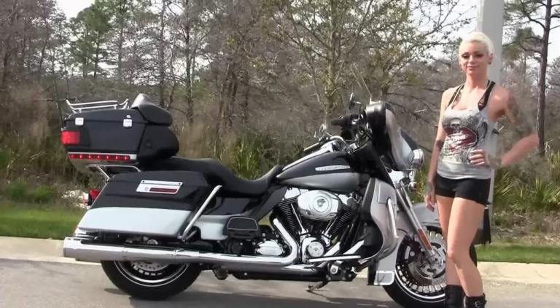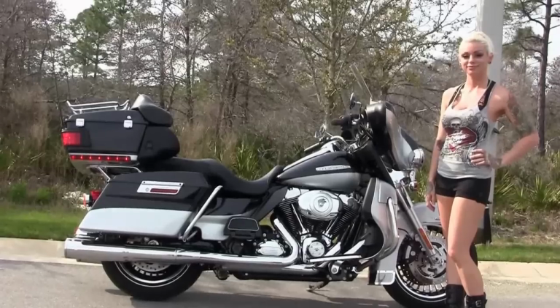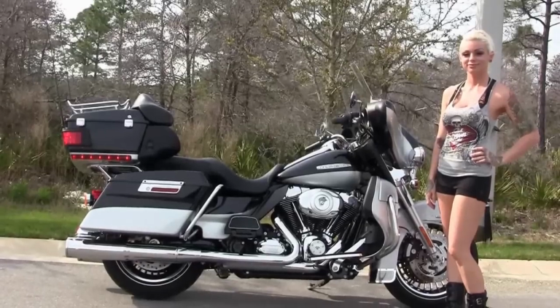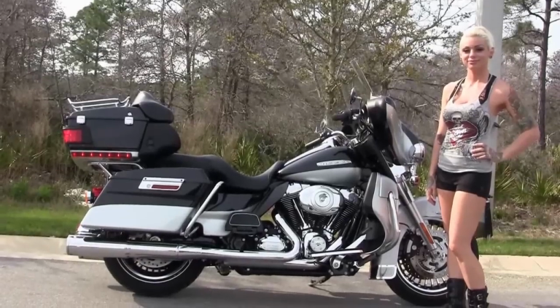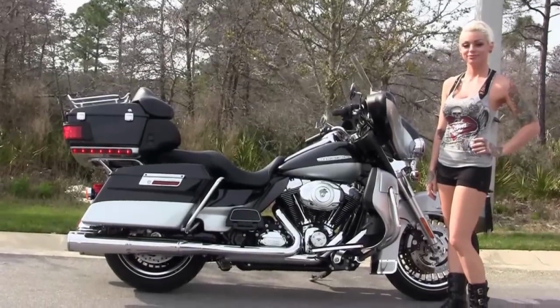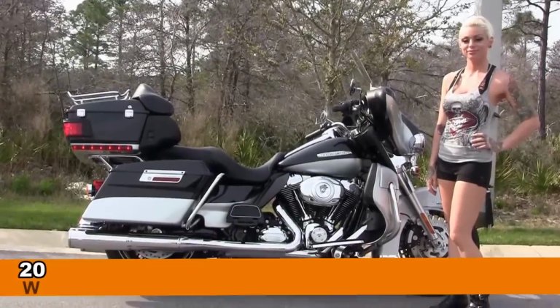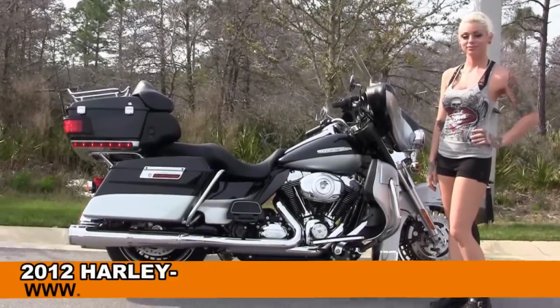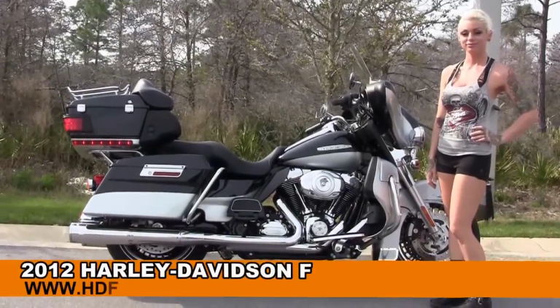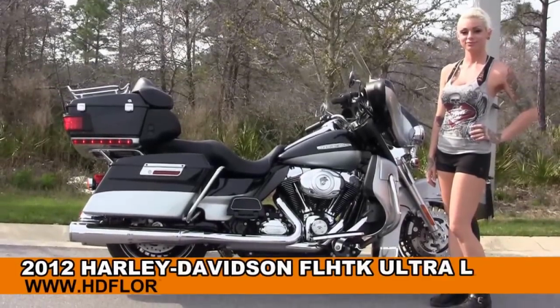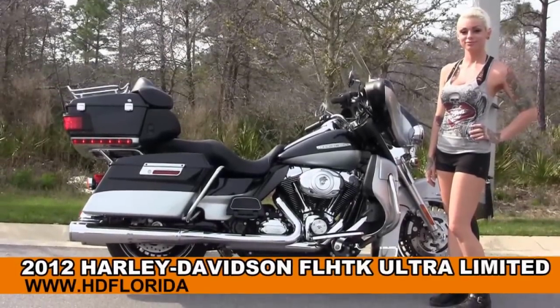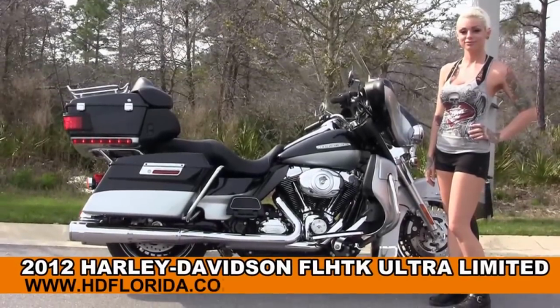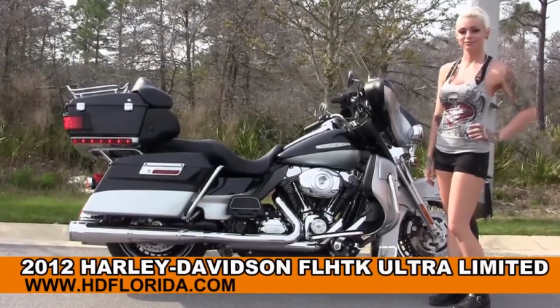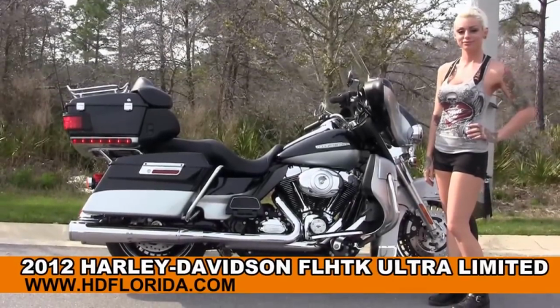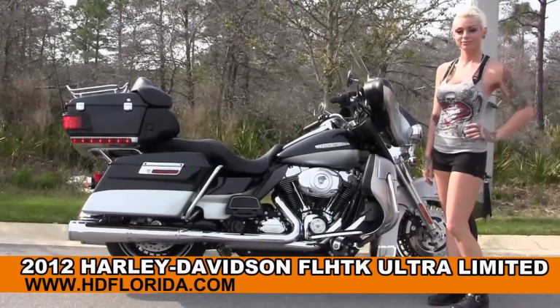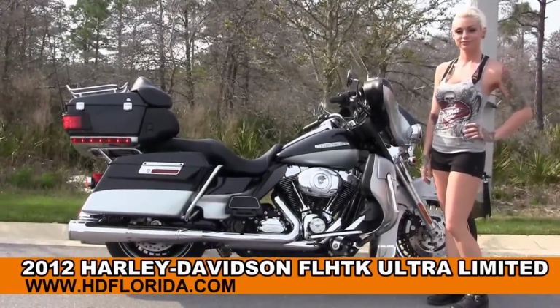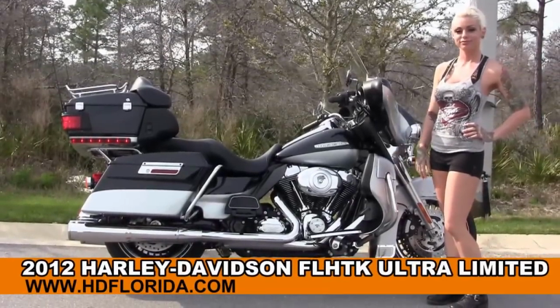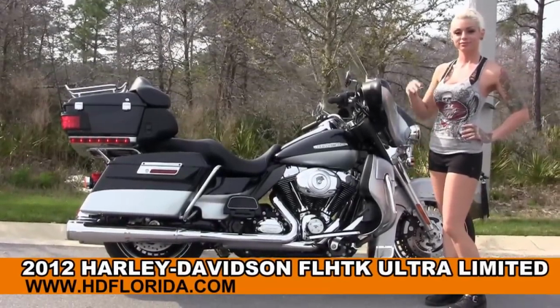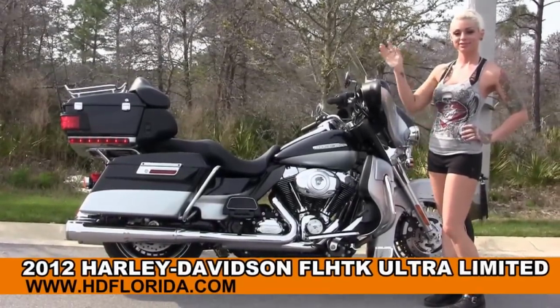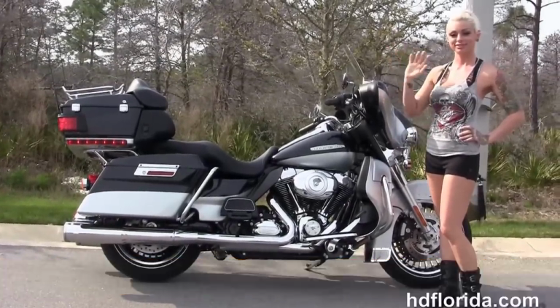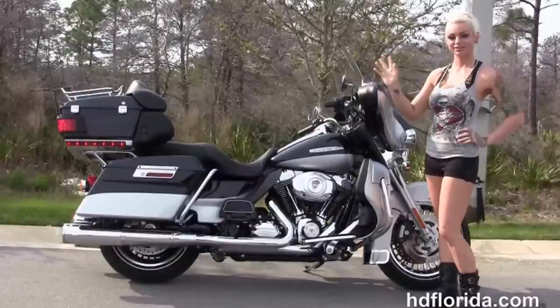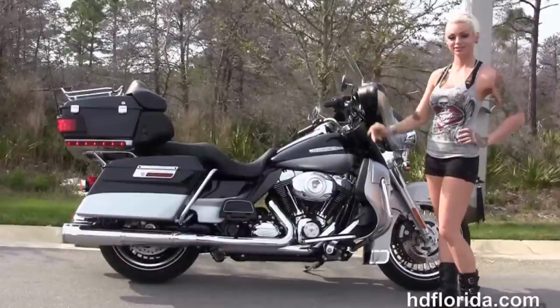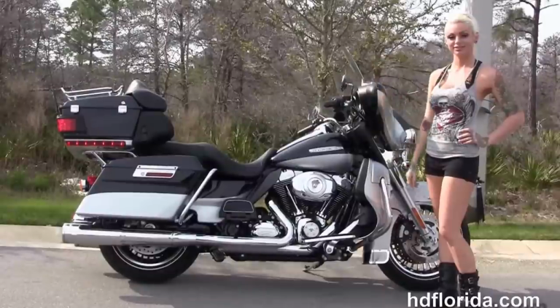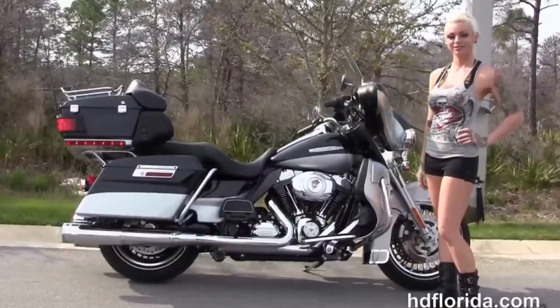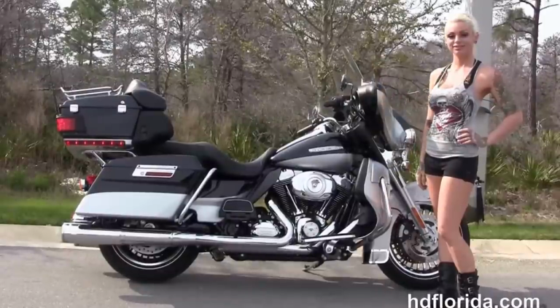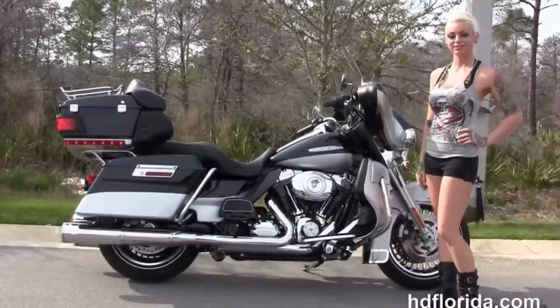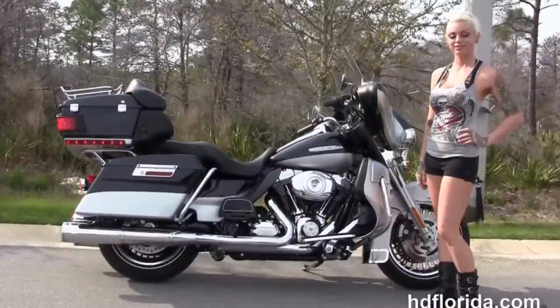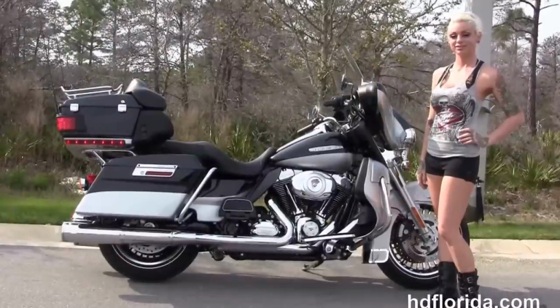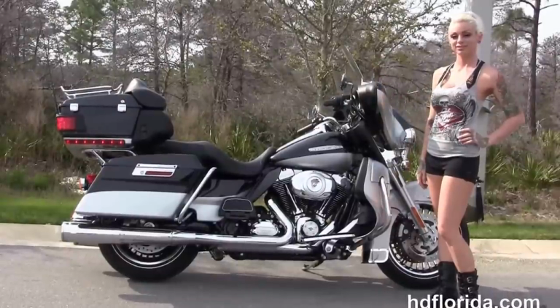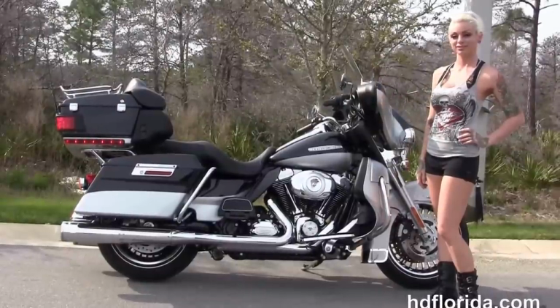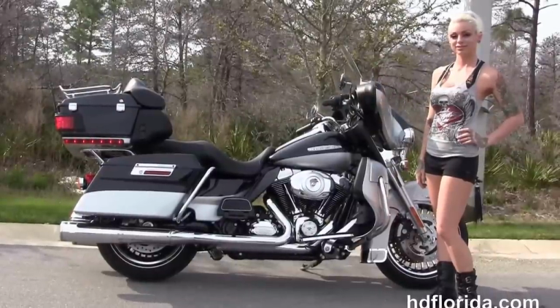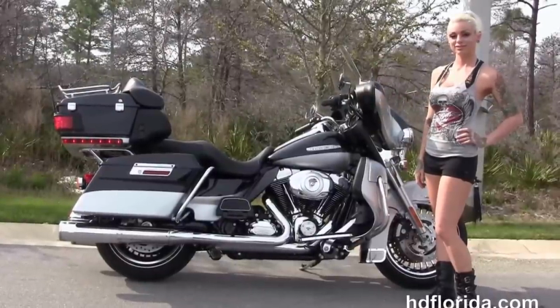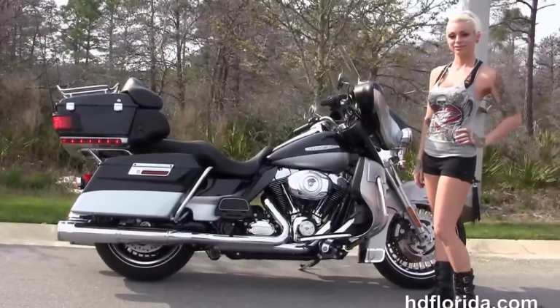Welcome everyone to the world-famous Harley-Davidson of Florida. First of all, I'd like everyone to say hello to Ed. Next, I want to show you this high-grade used 2012 Ultra Limited.